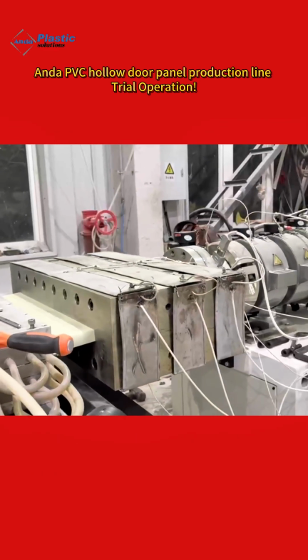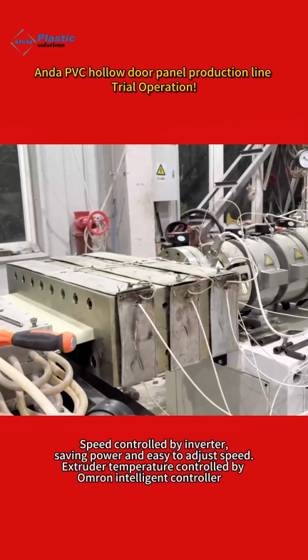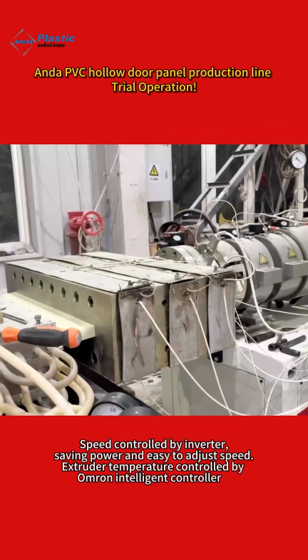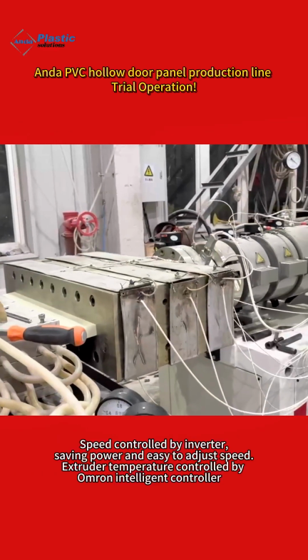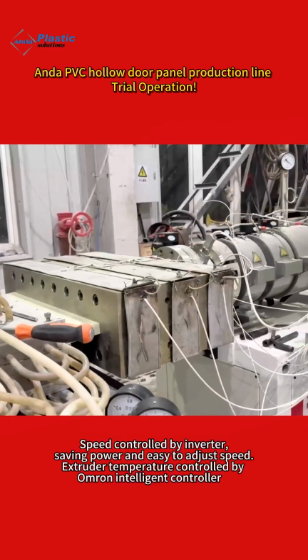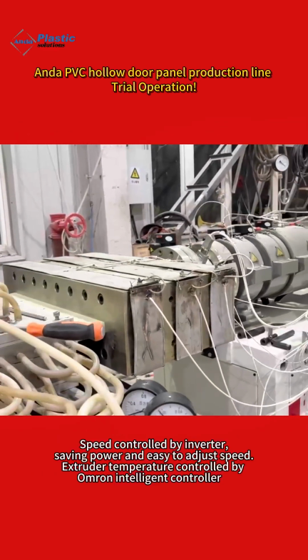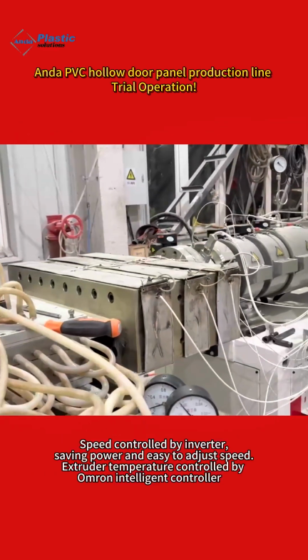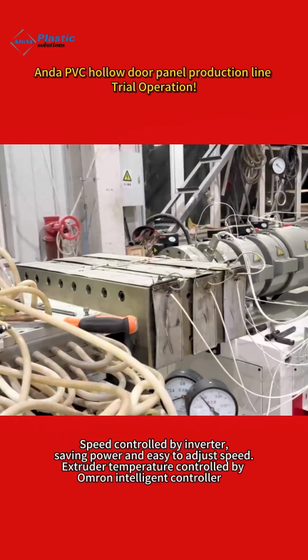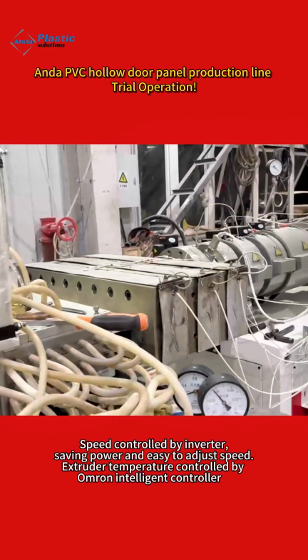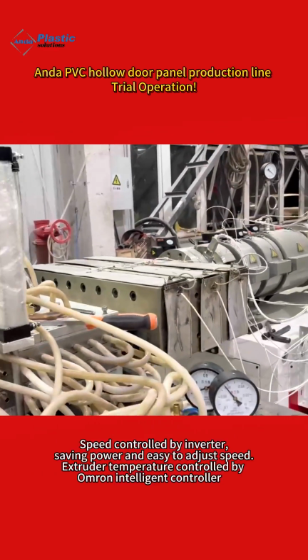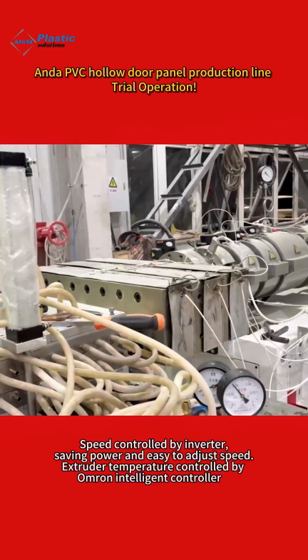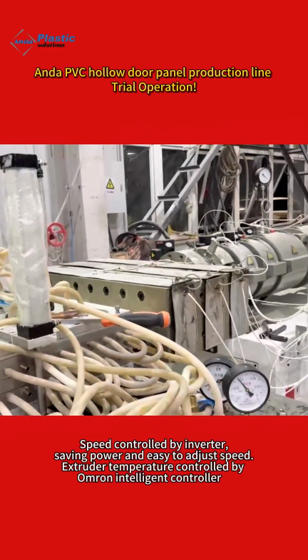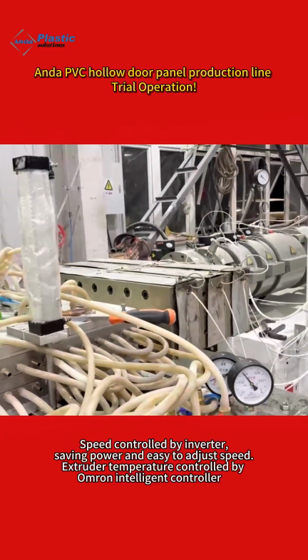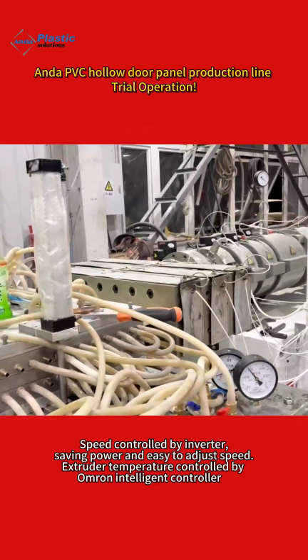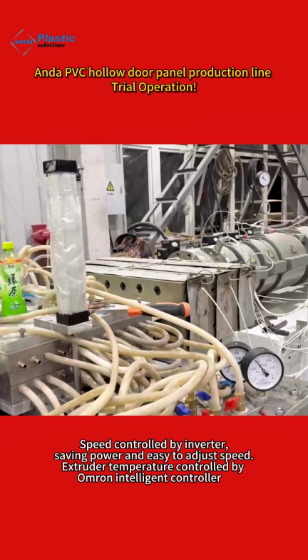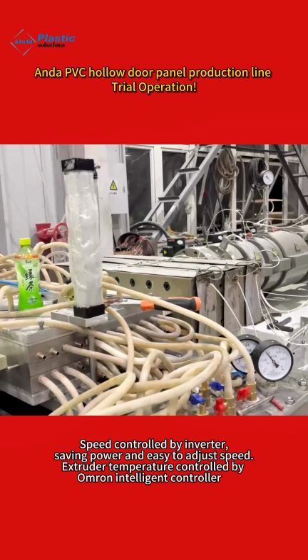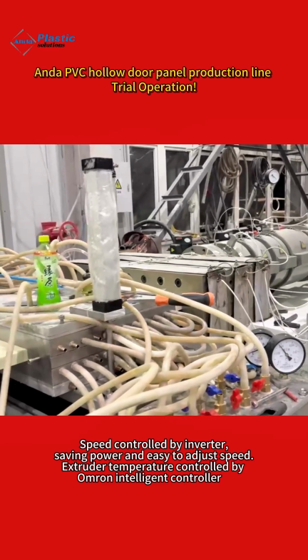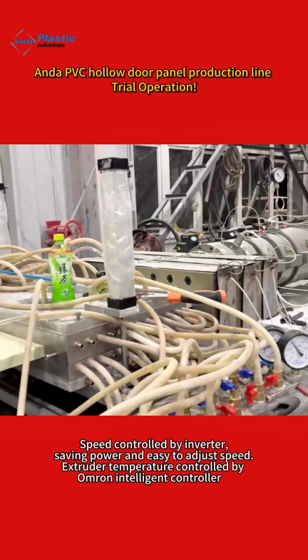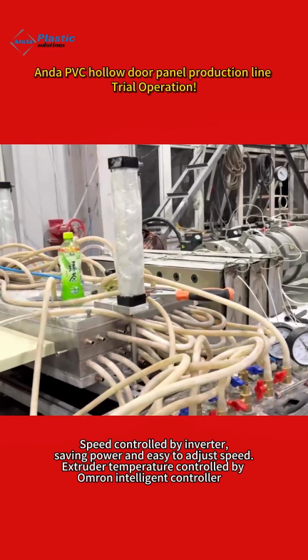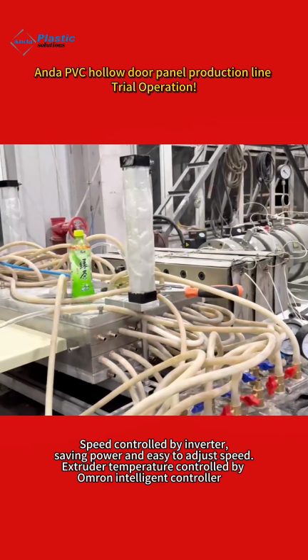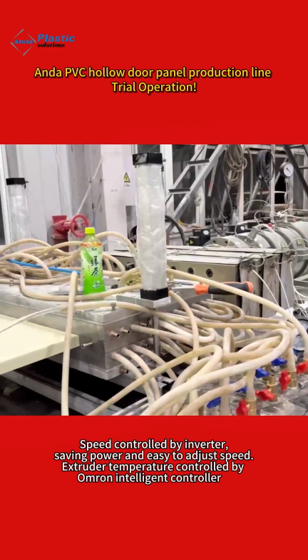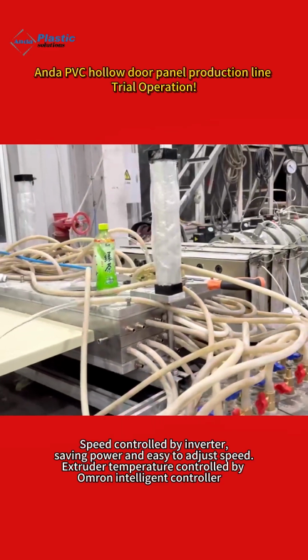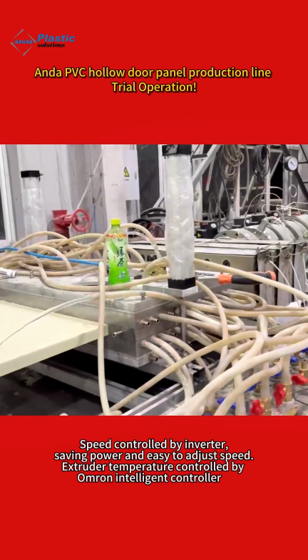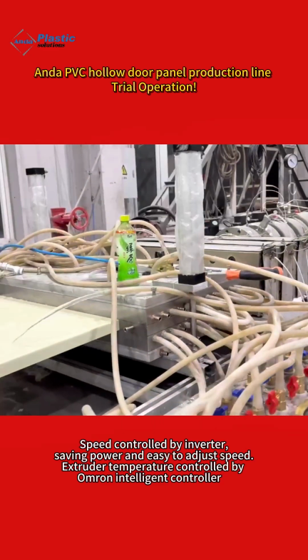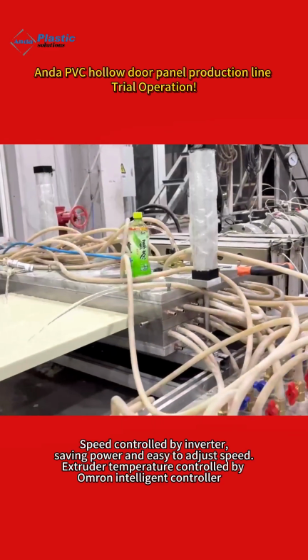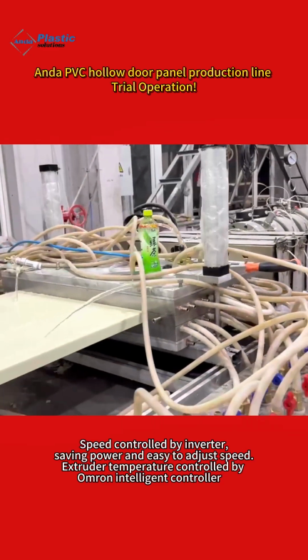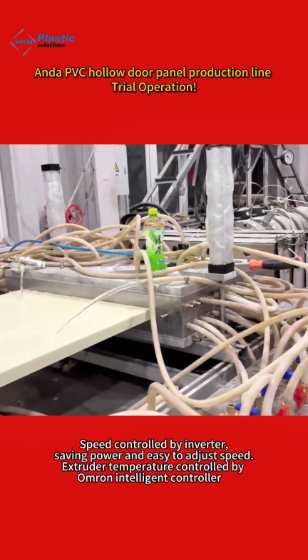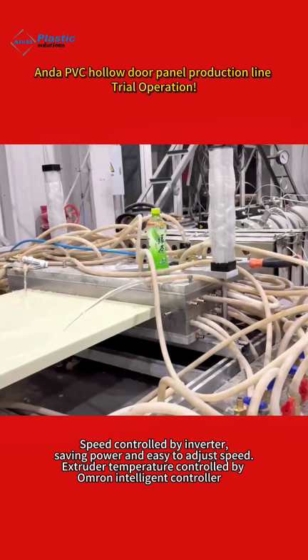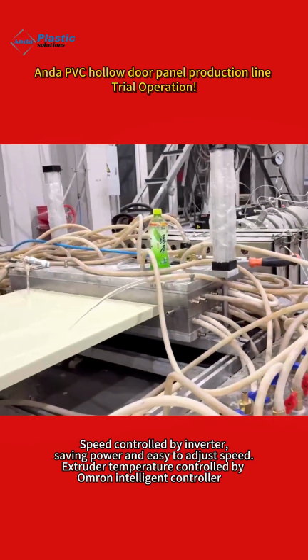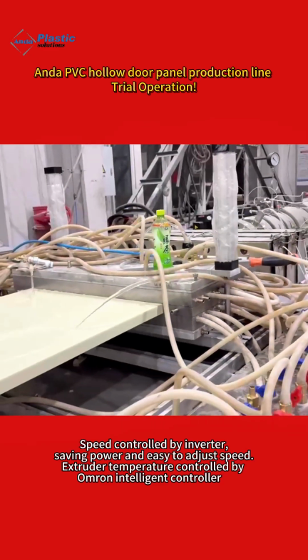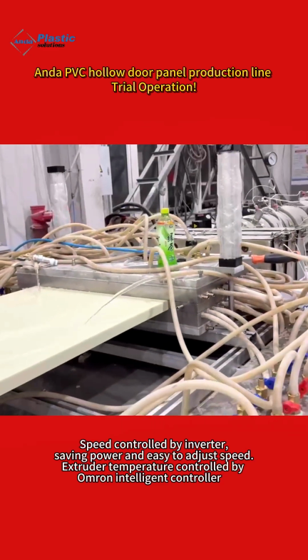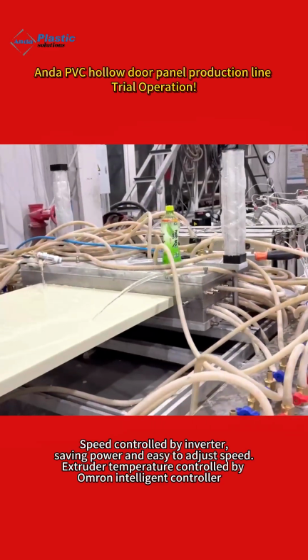Speed is controlled by an inverter, saving power and making it easy to adjust speed. Extruder temperature is controlled by an Armored Intelligent Controller.